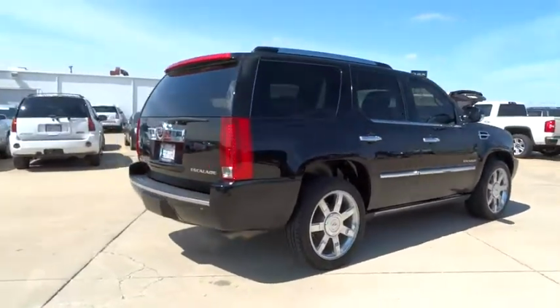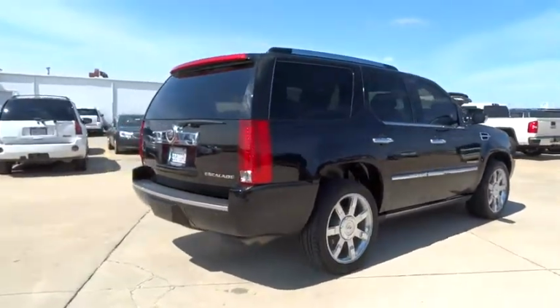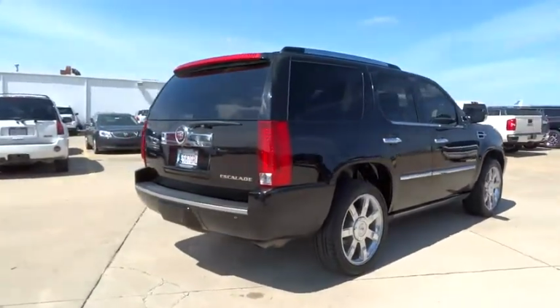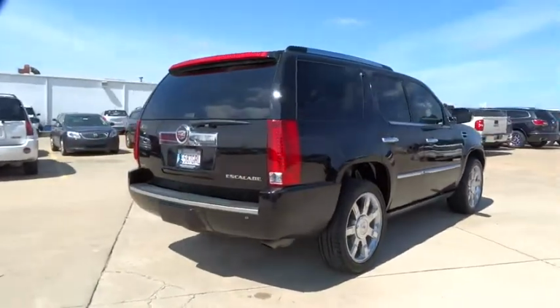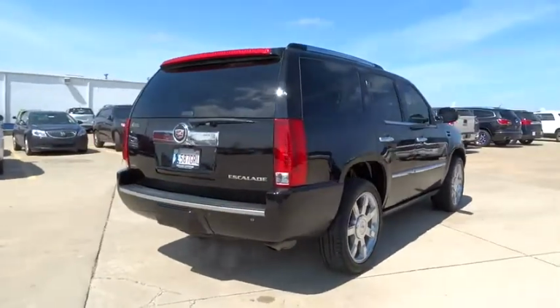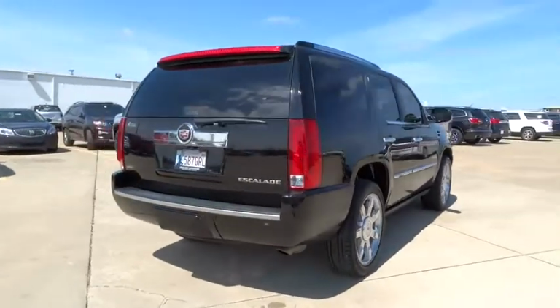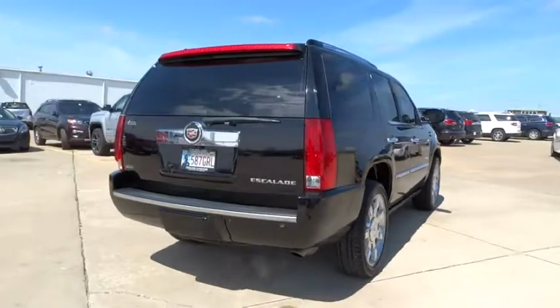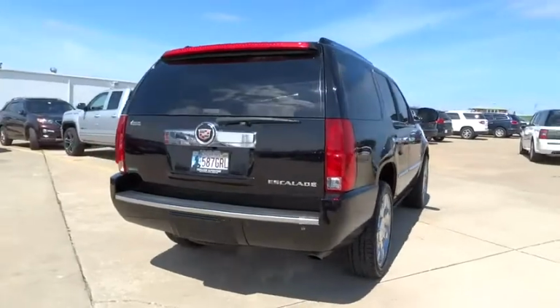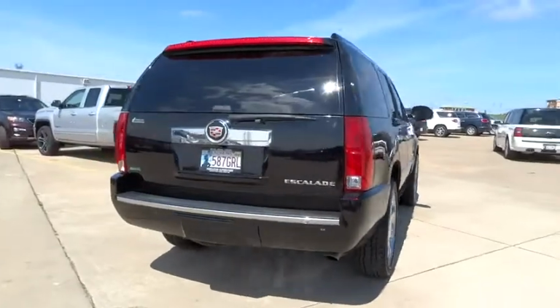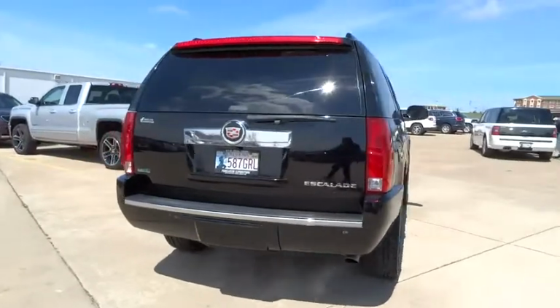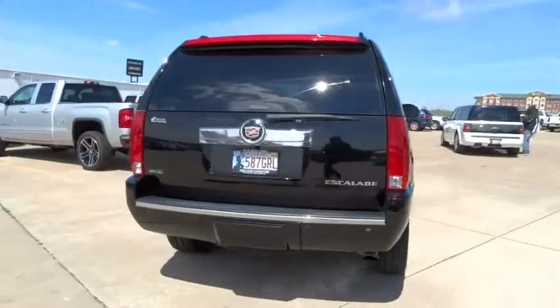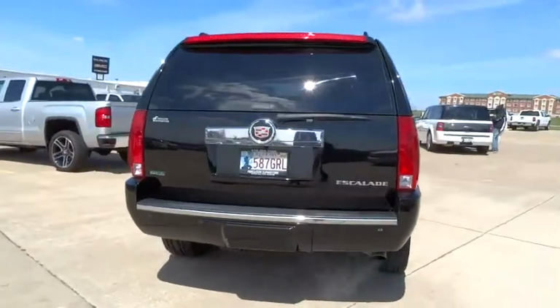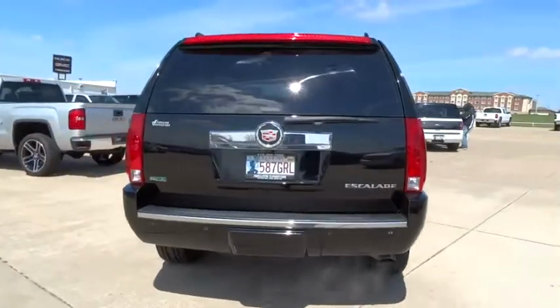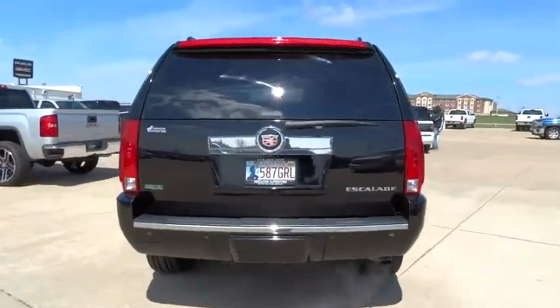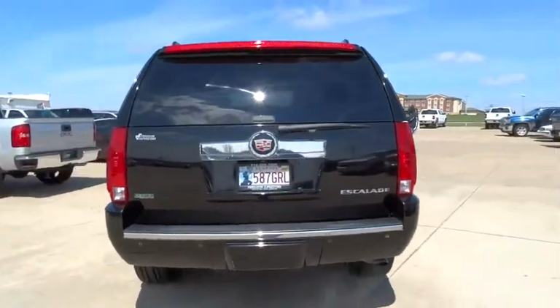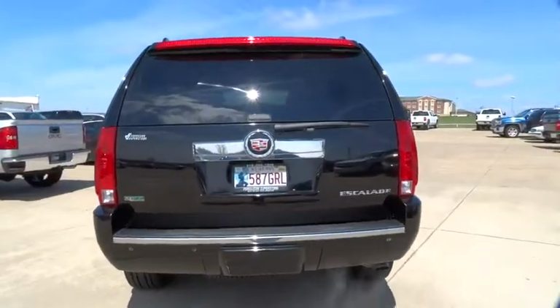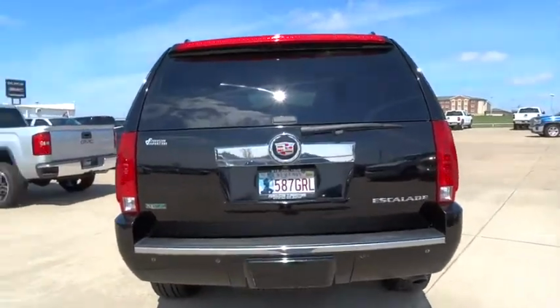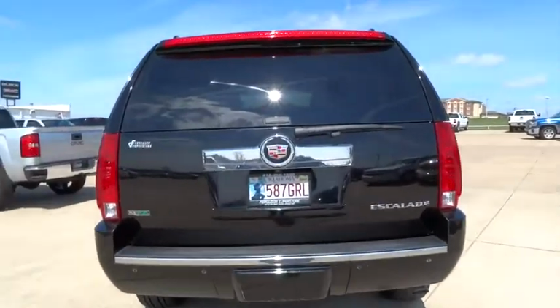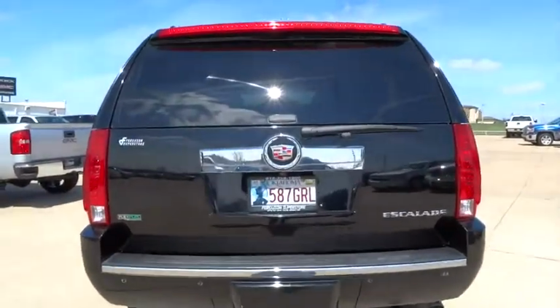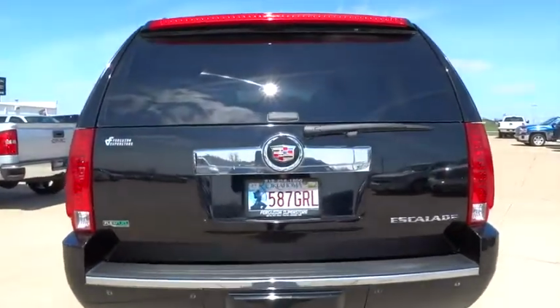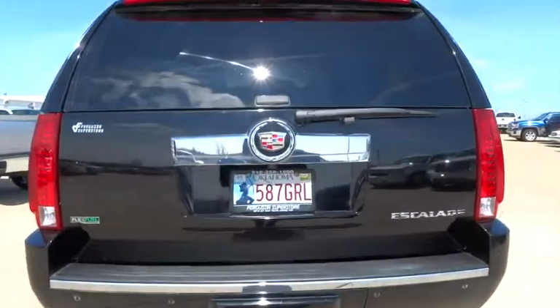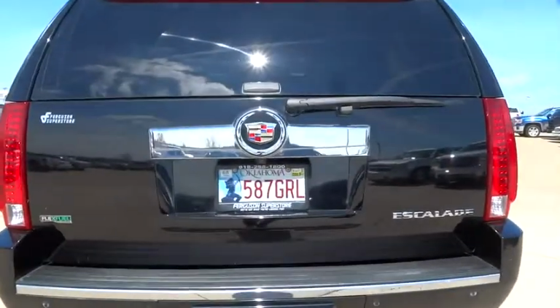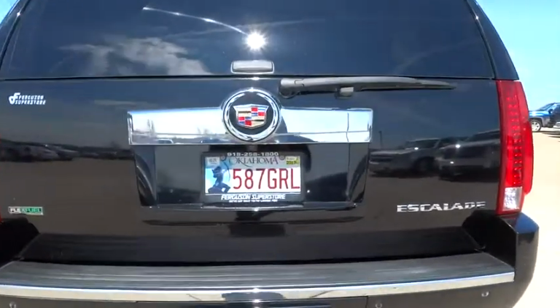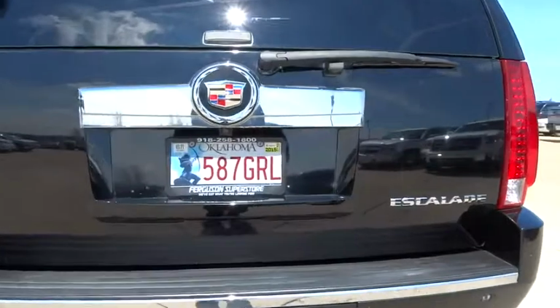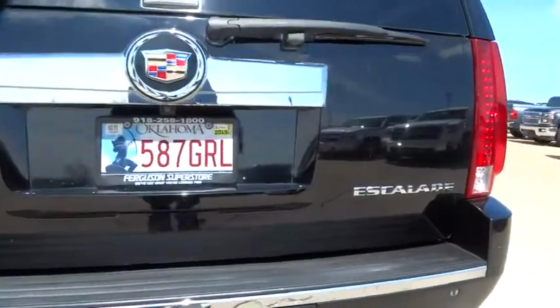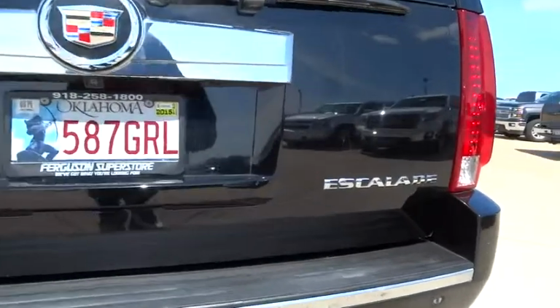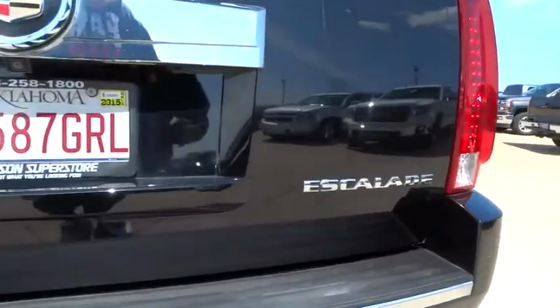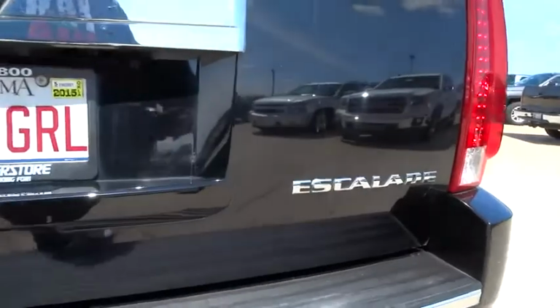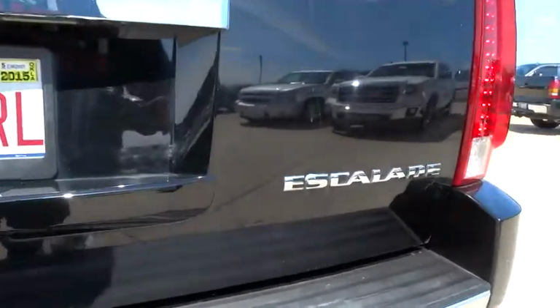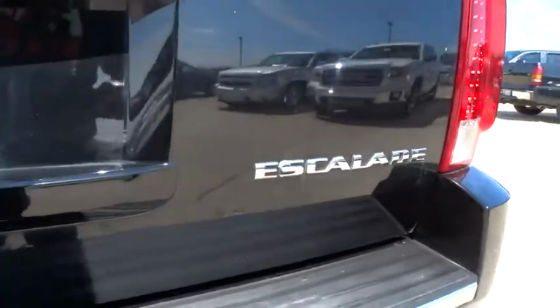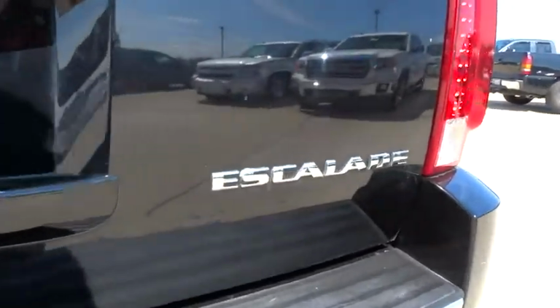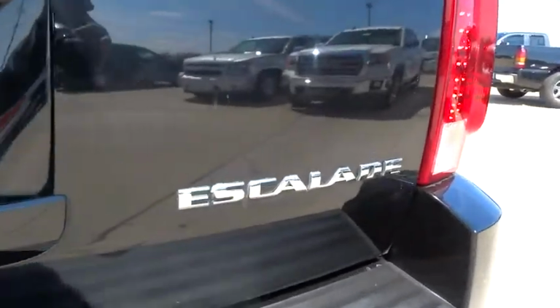This vehicle has less than 125,000 miles. Here are some of this vehicle's great options: stability control, anti-lock braking system, traction control.